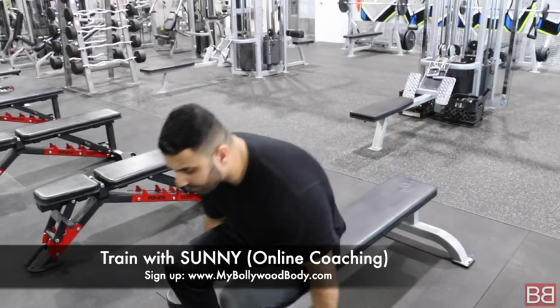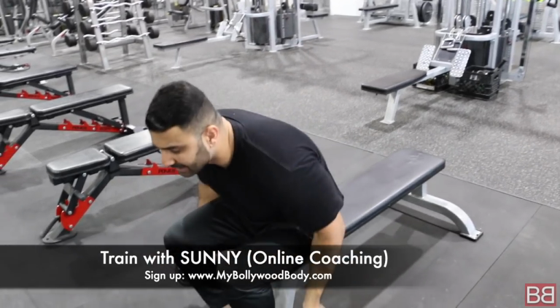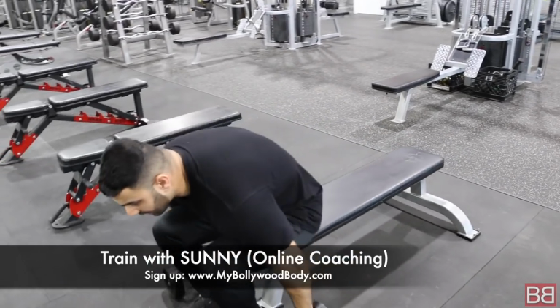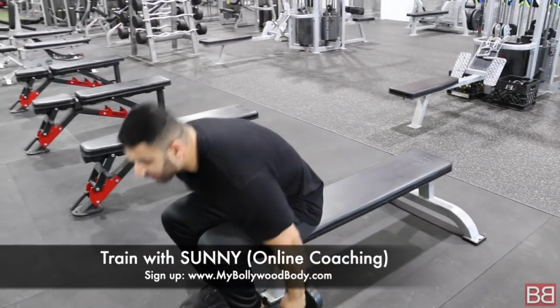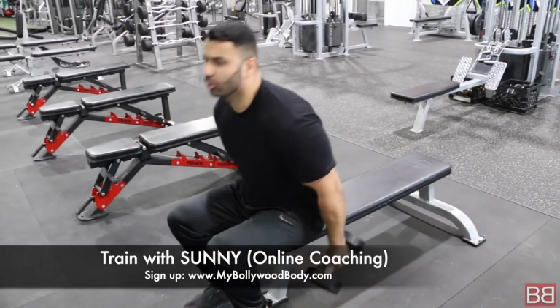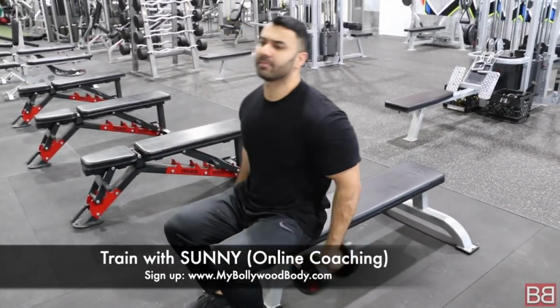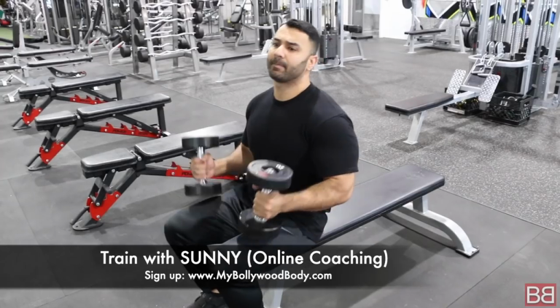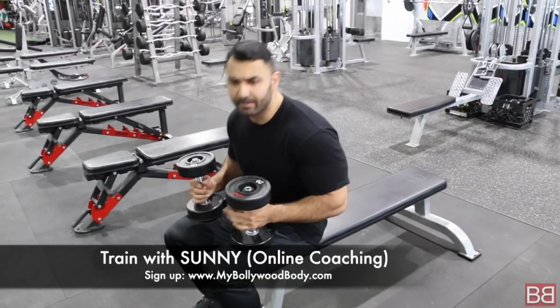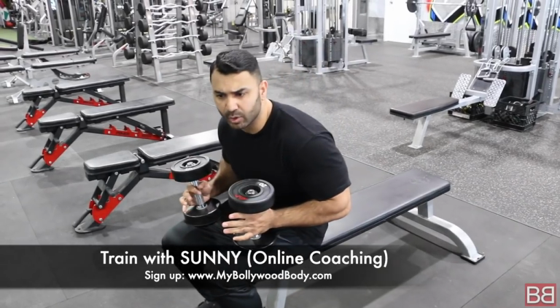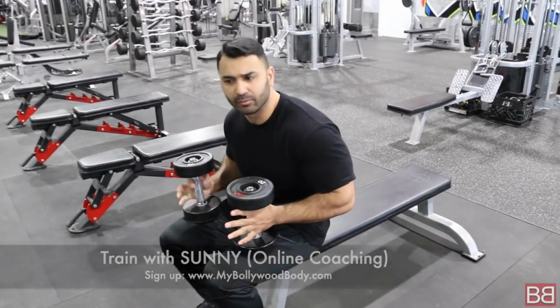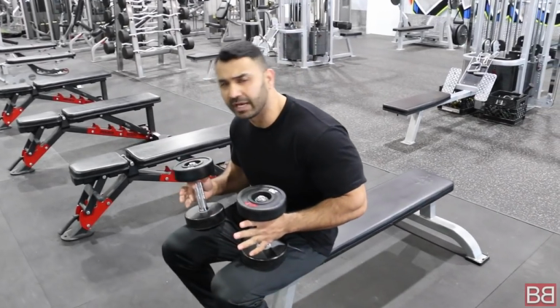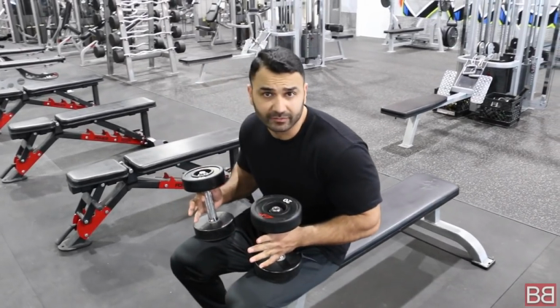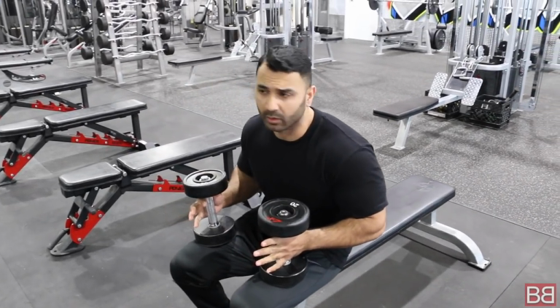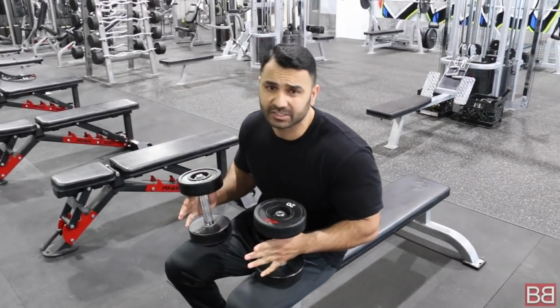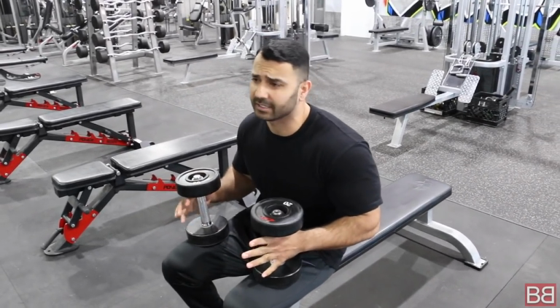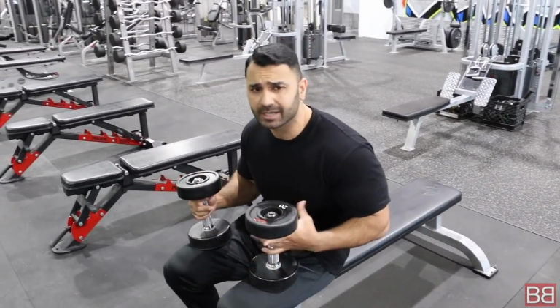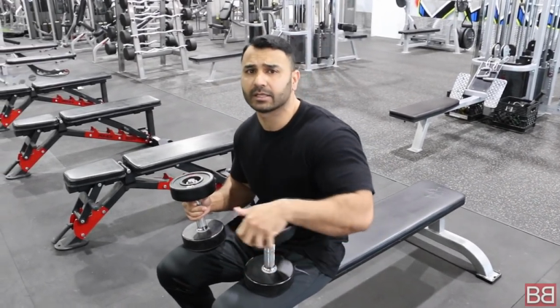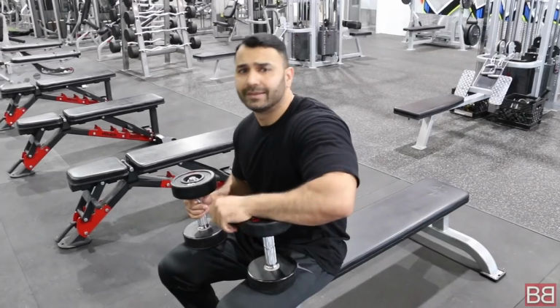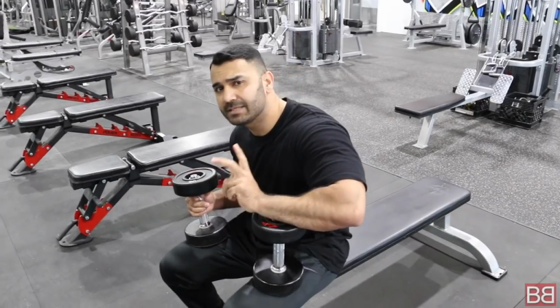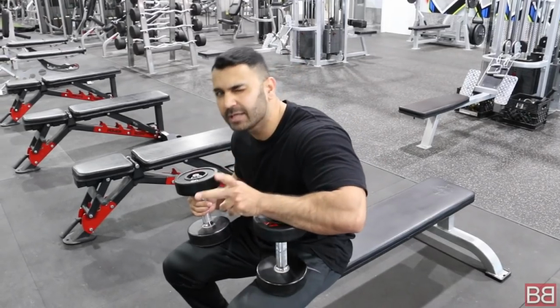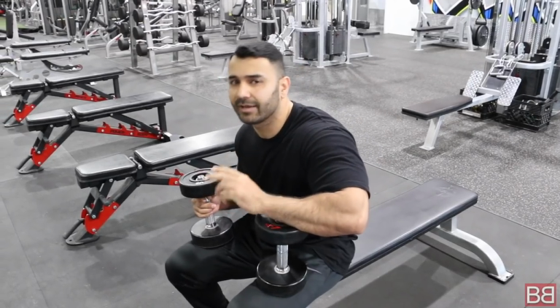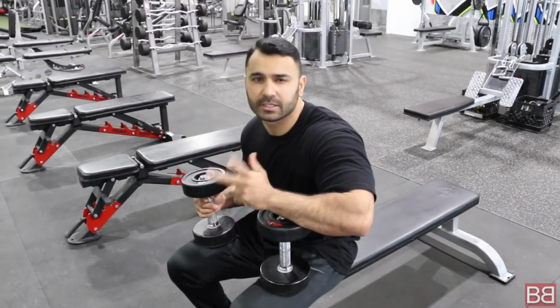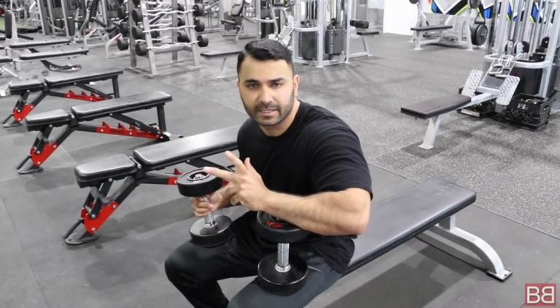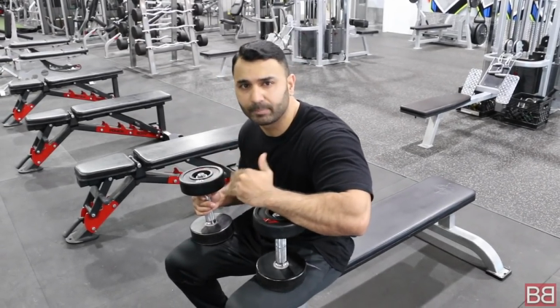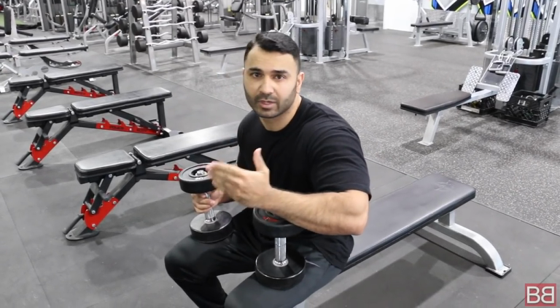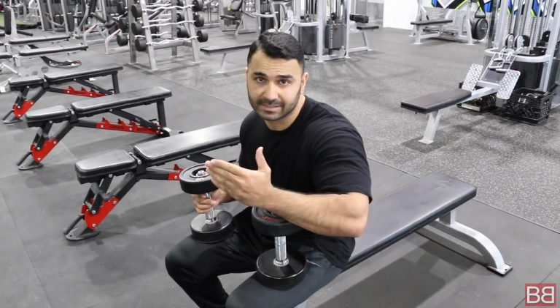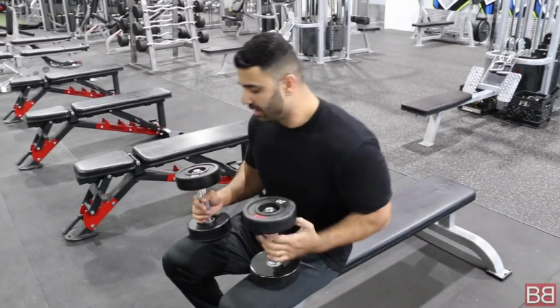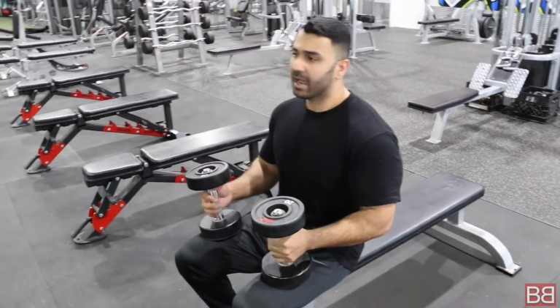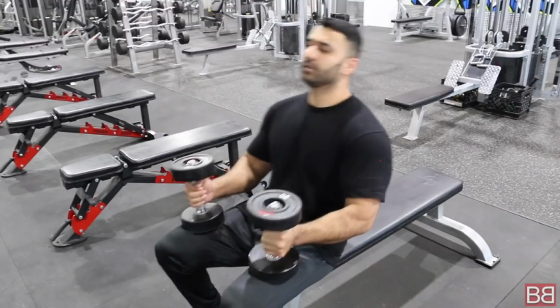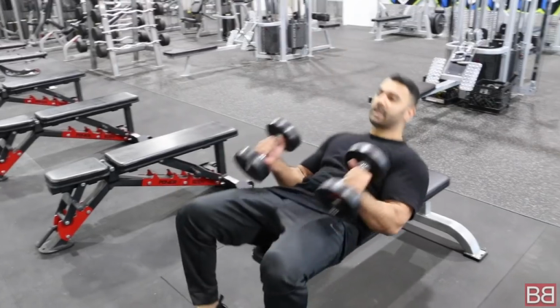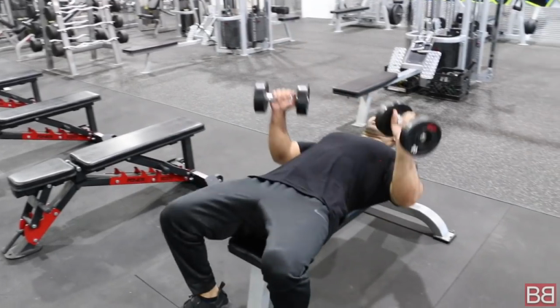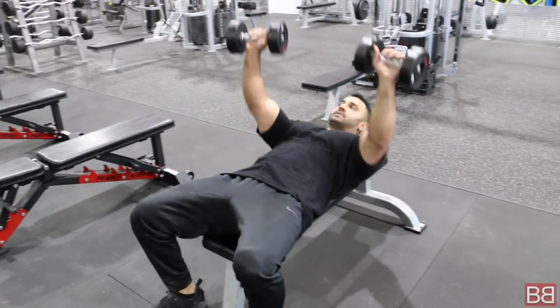For dumbbell presses, I normally recommend a rep range of 10 to 12 and 3 to 4 sets. When I say 4 sets, the first set I consider a warm-up and then 3 main working sets. Grab a dumbbell, lay down nice and slow.